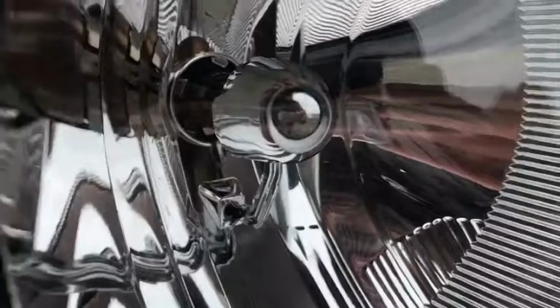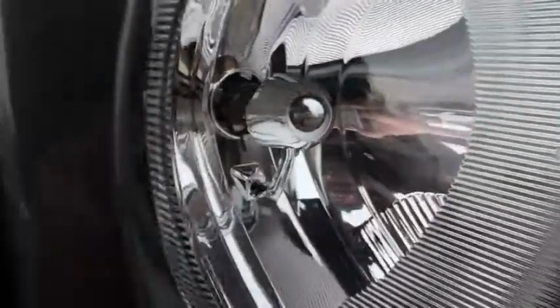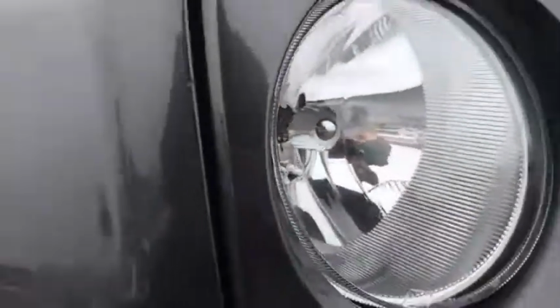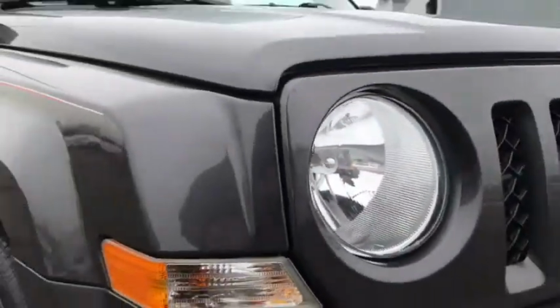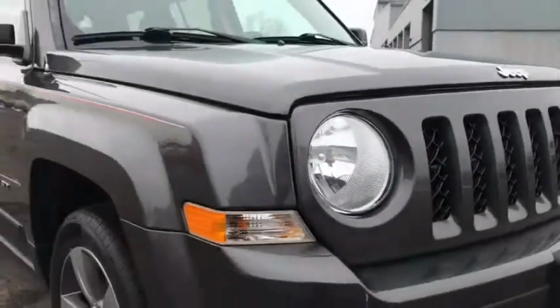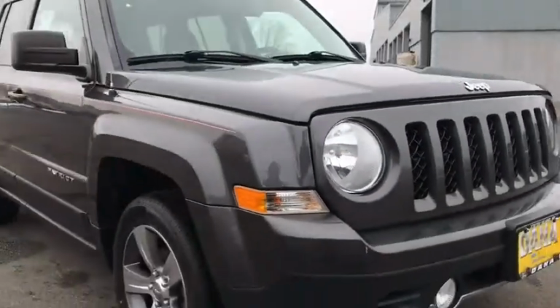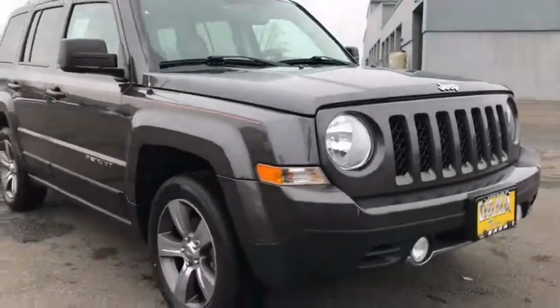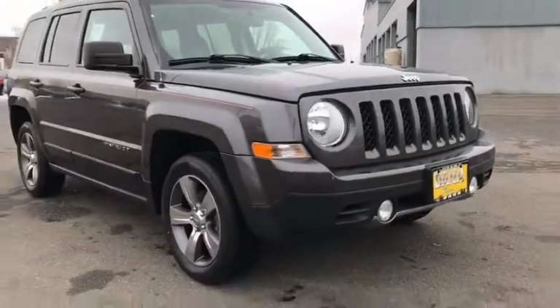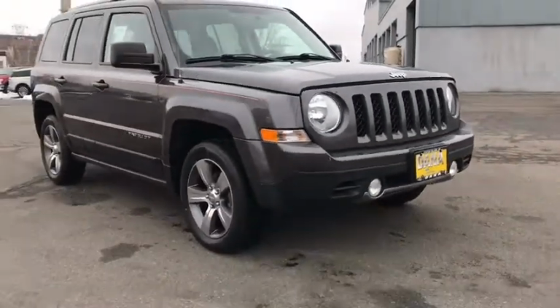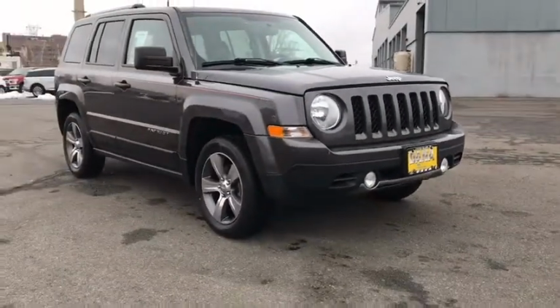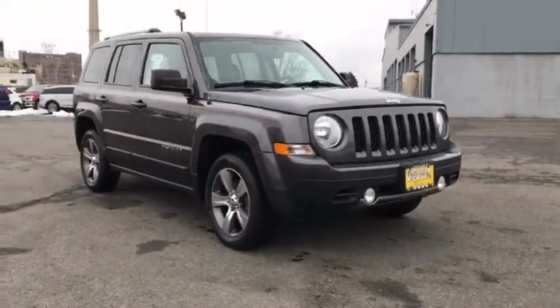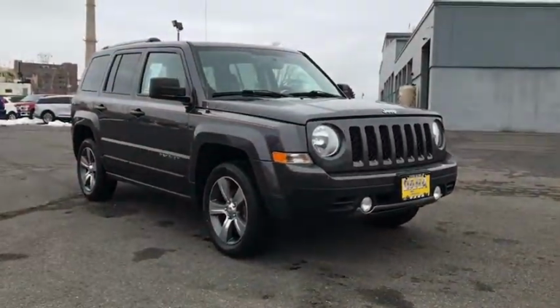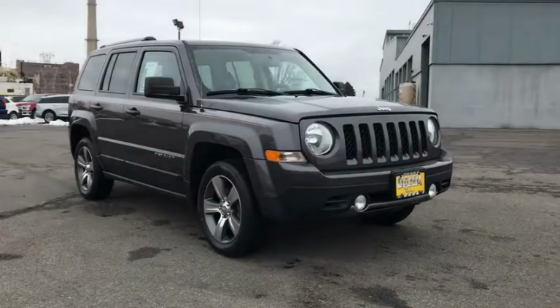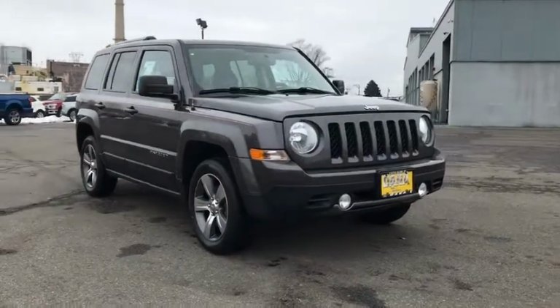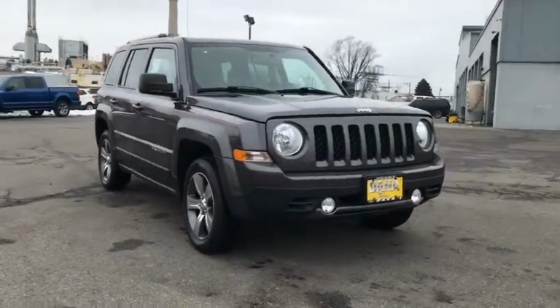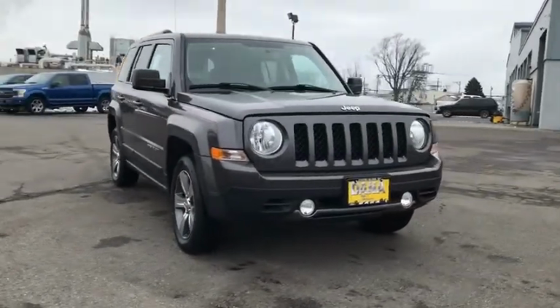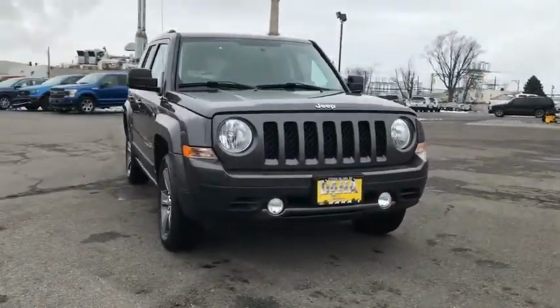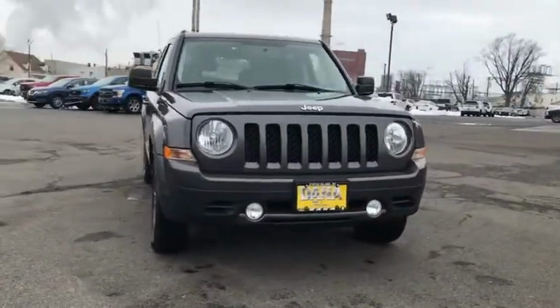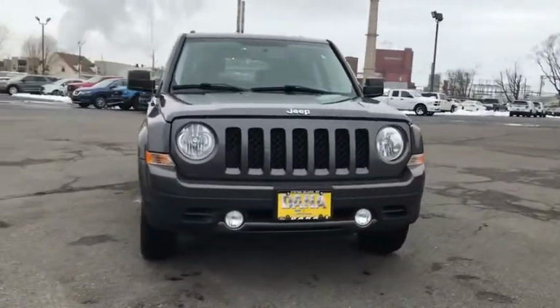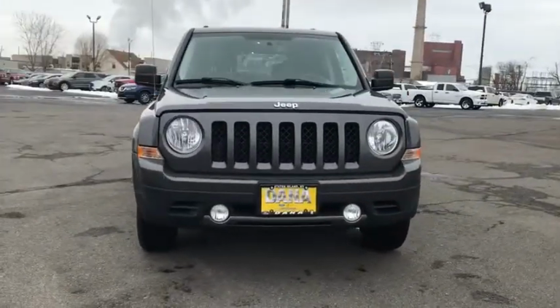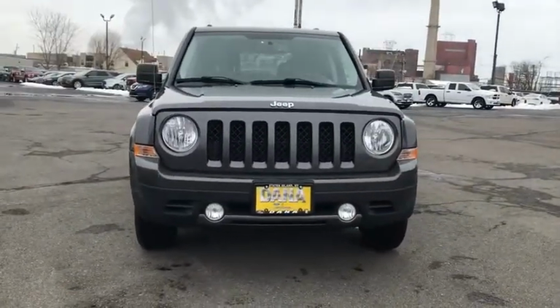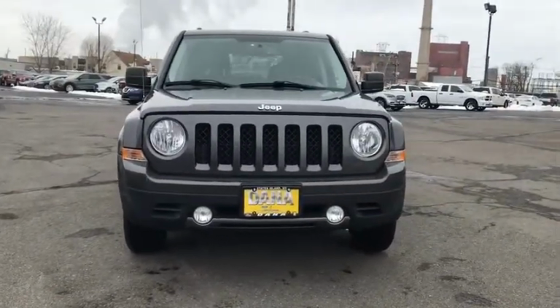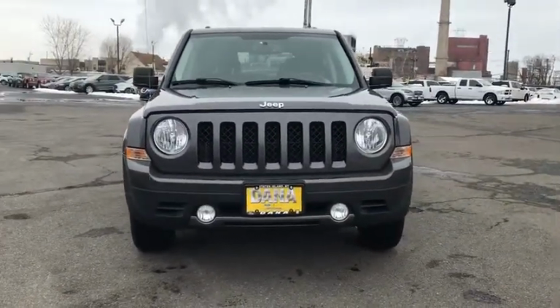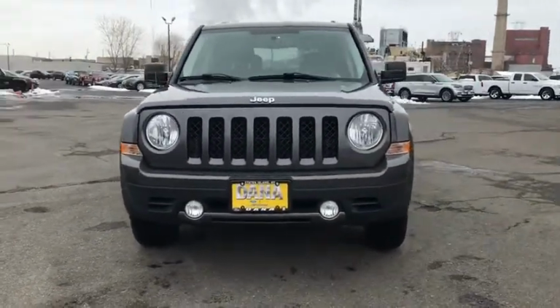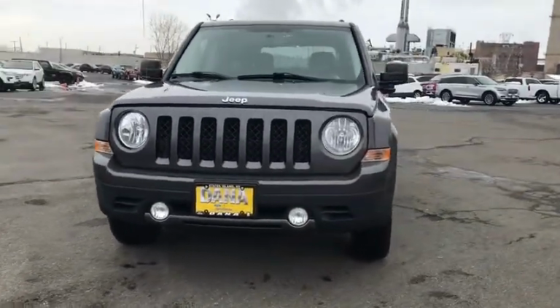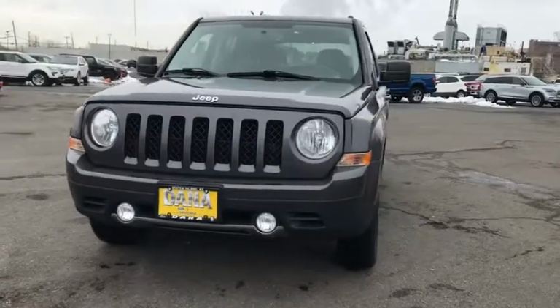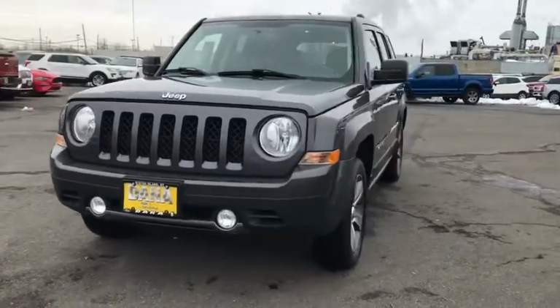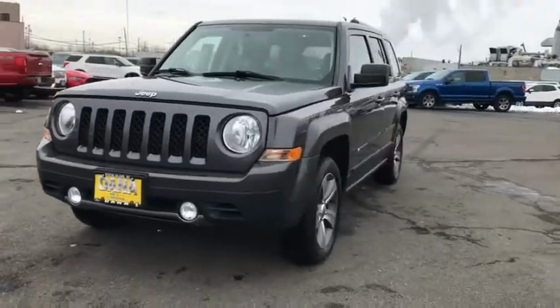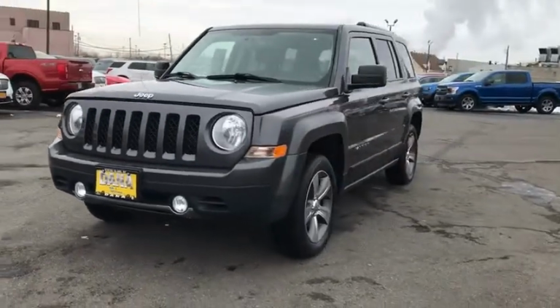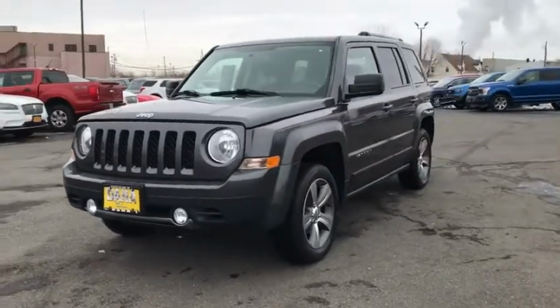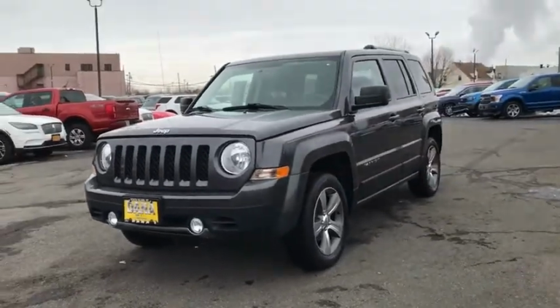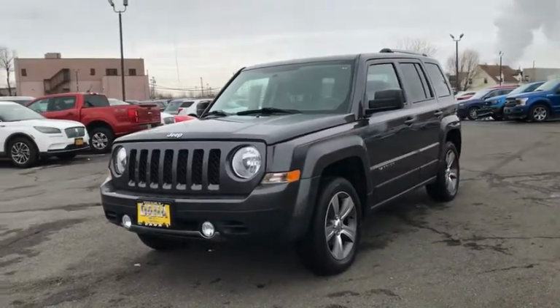Take a ride in the 2016 Jeep Patriot. The Jeep Patriot is unmistakably a Jeep. It looks like a cross between a Jeep Liberty and Jeep Compass, or maybe a three-quarter scale version of the big Jeep Commander.